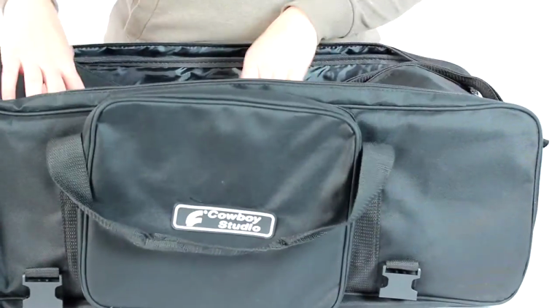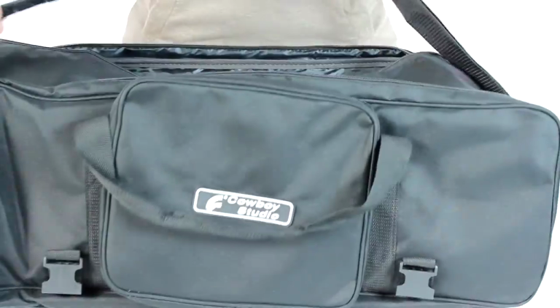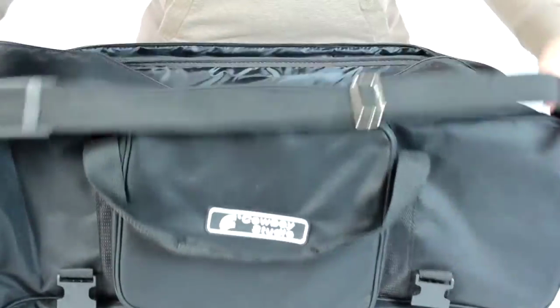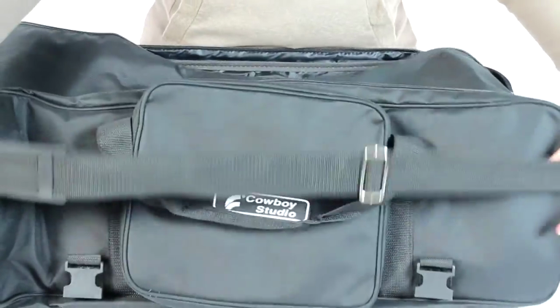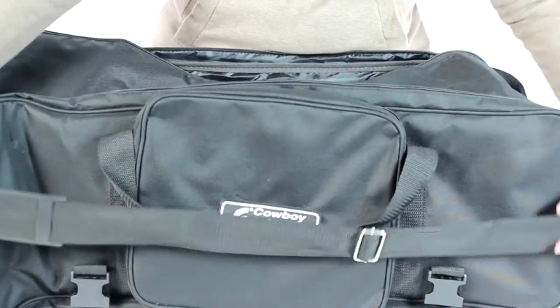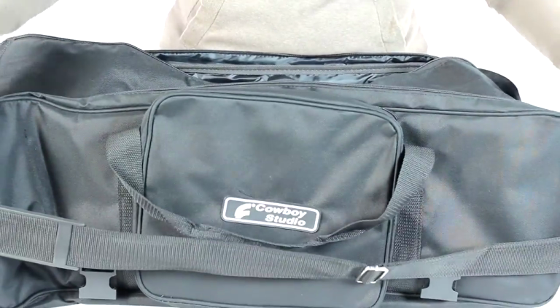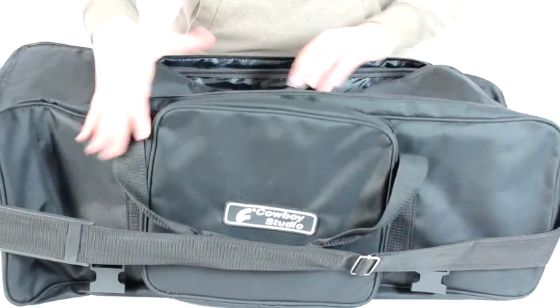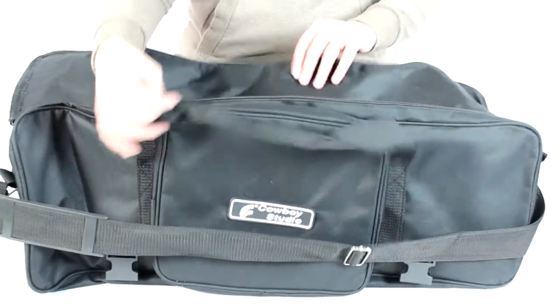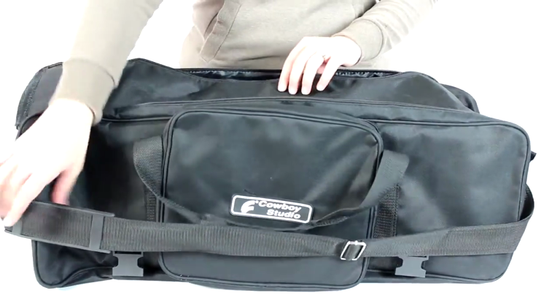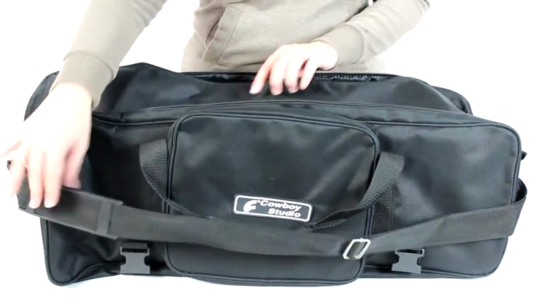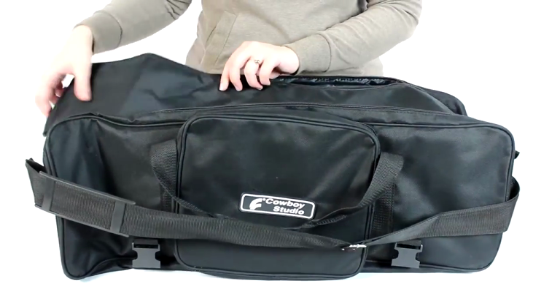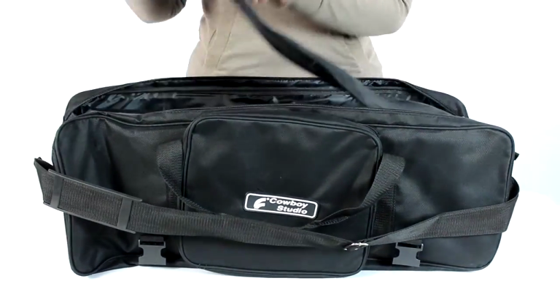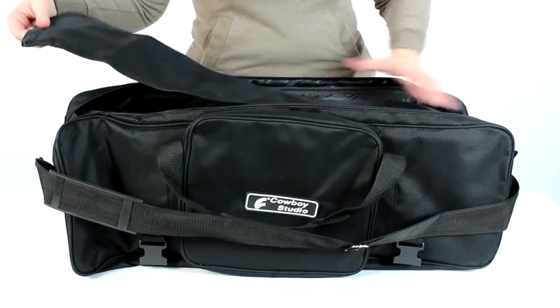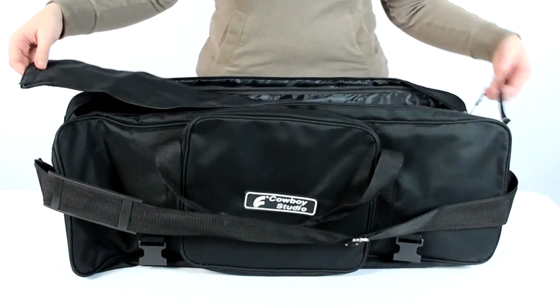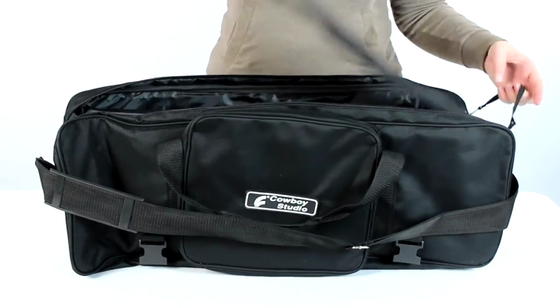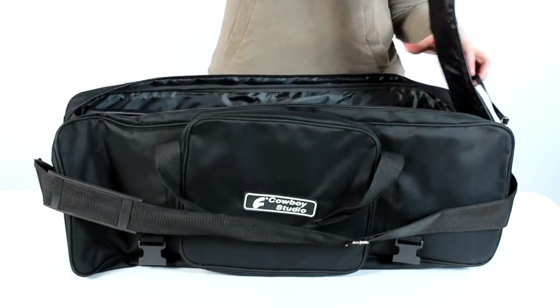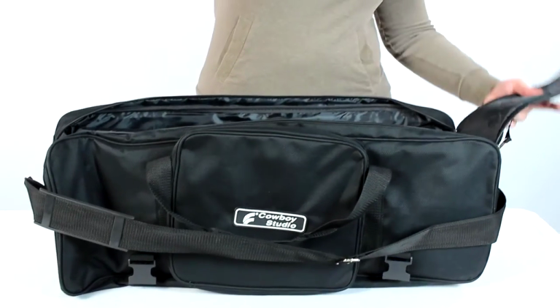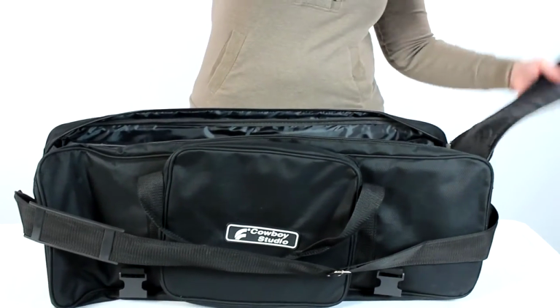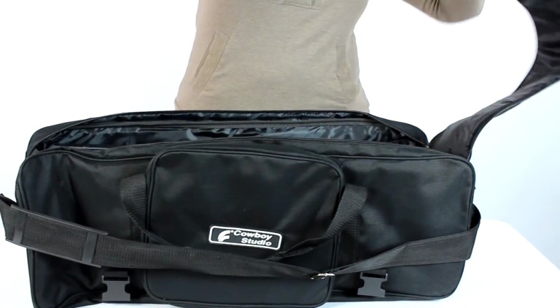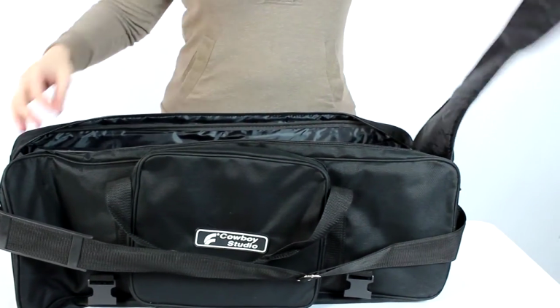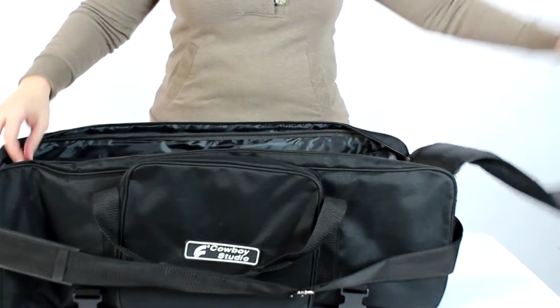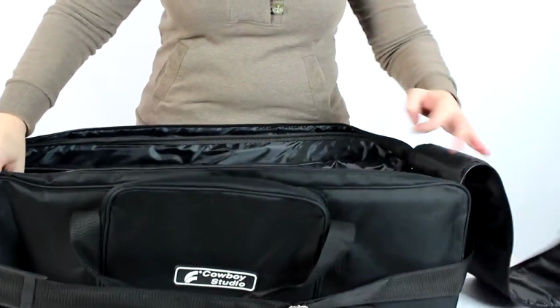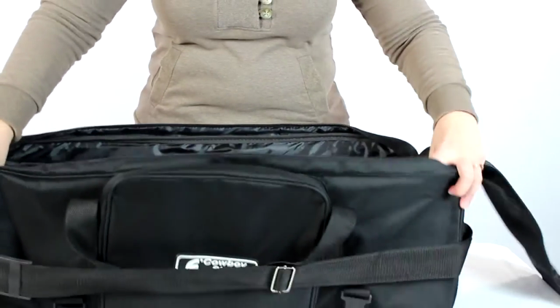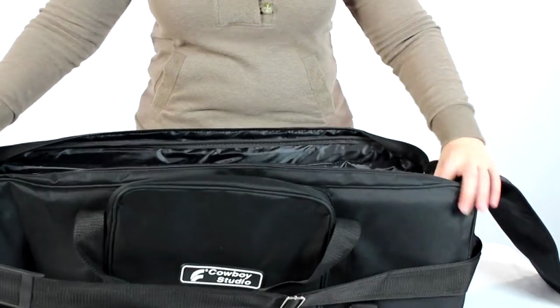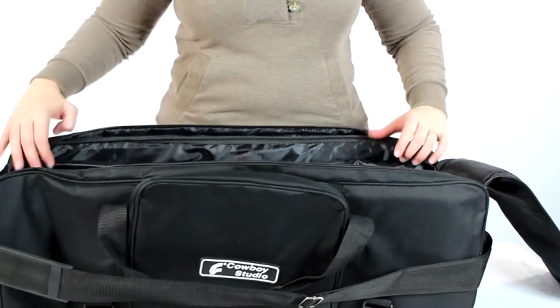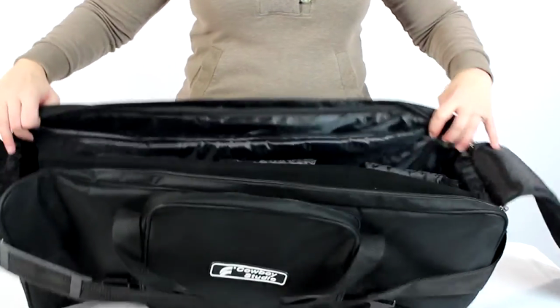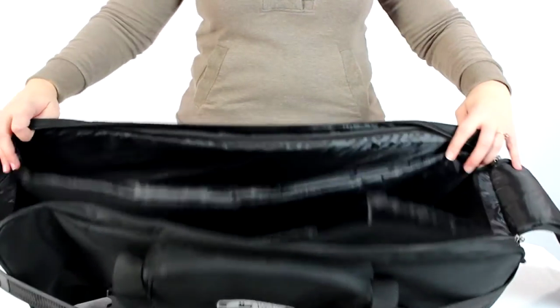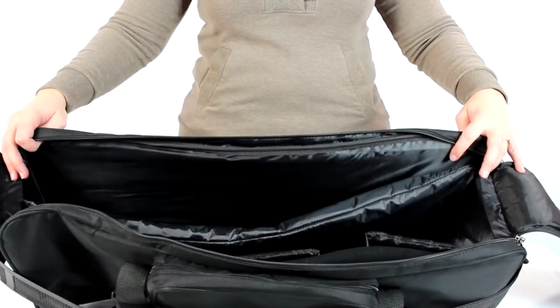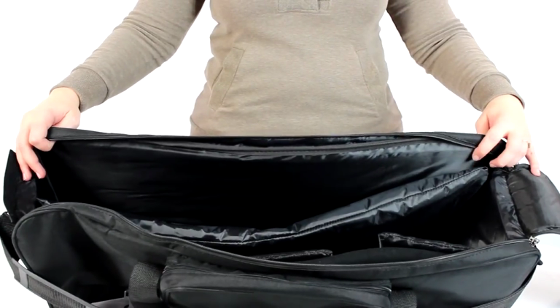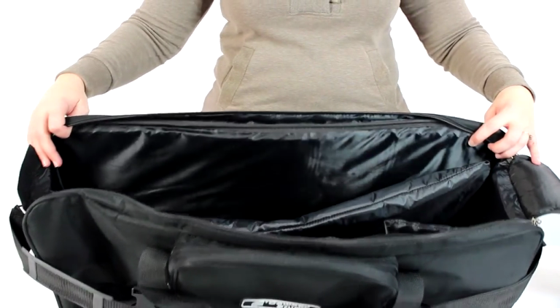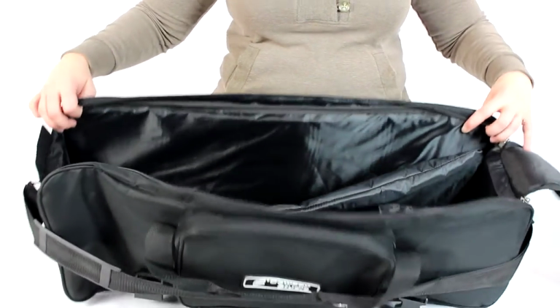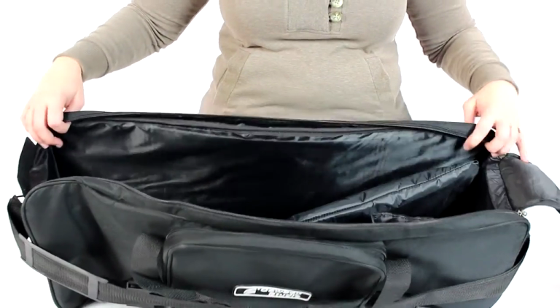Once we've moved our hand strap and arm strap out of the way, you'll notice that this has the double zipper pull to pull the whole top to the side. You're going to be able to see into your whole bag with that pull to the side.